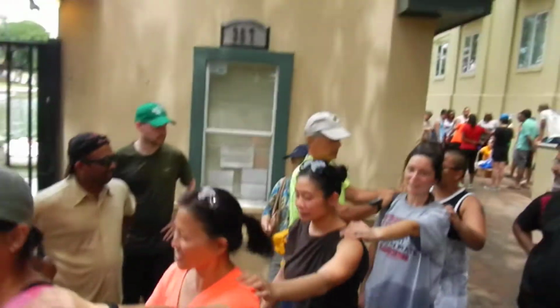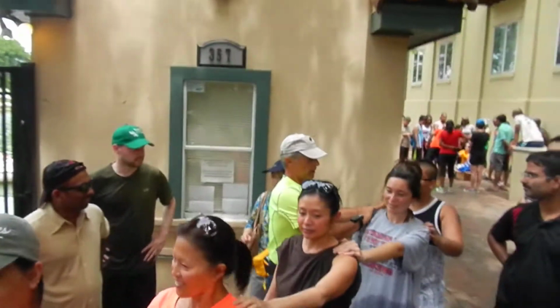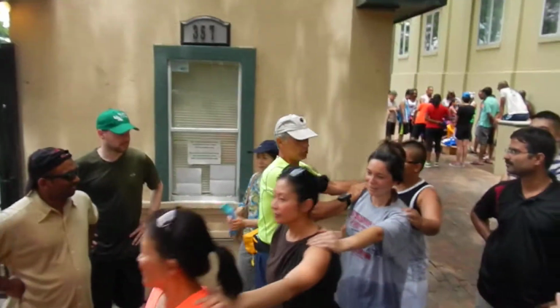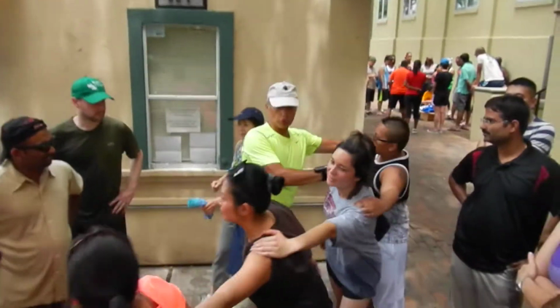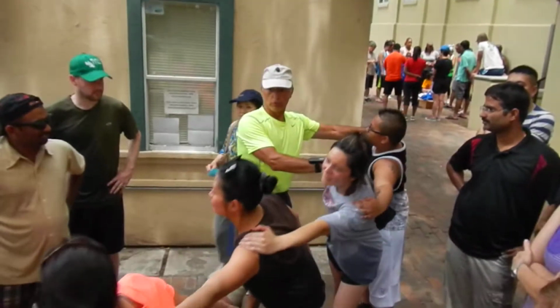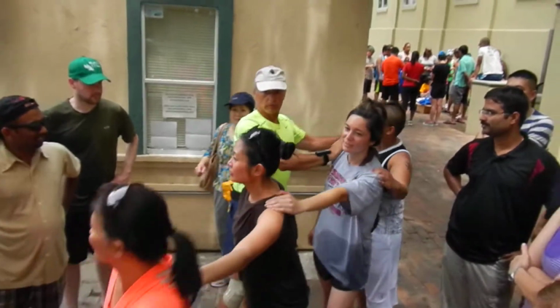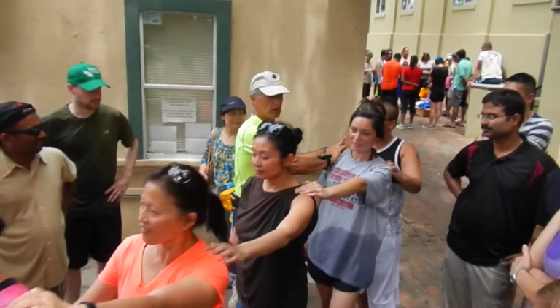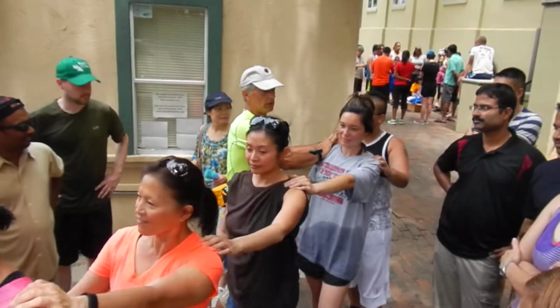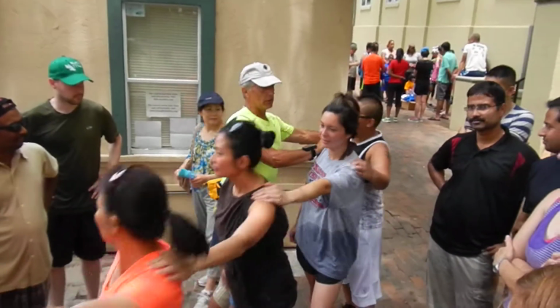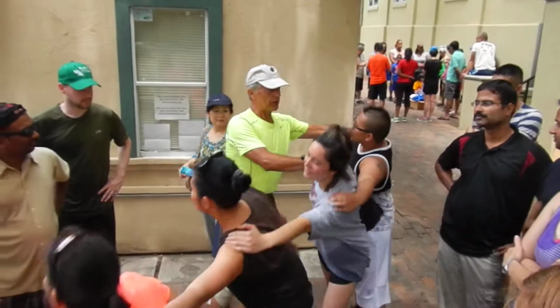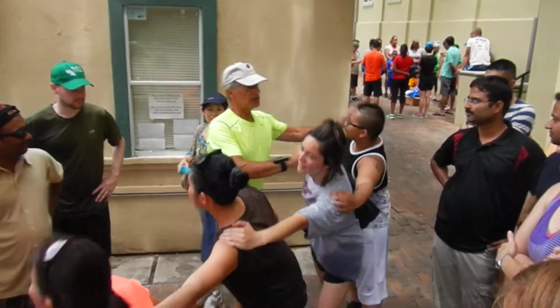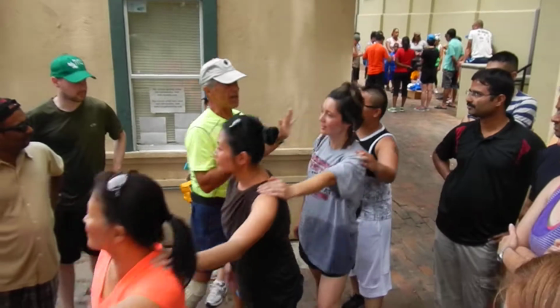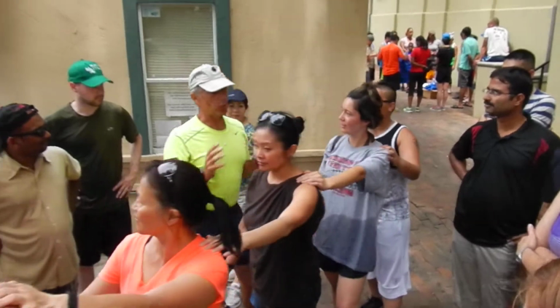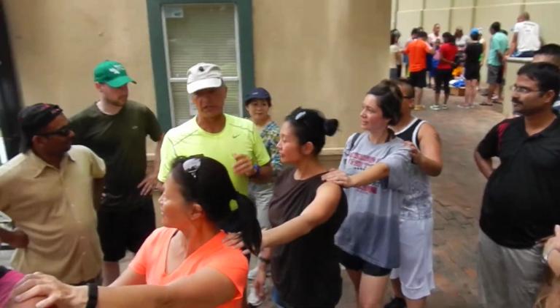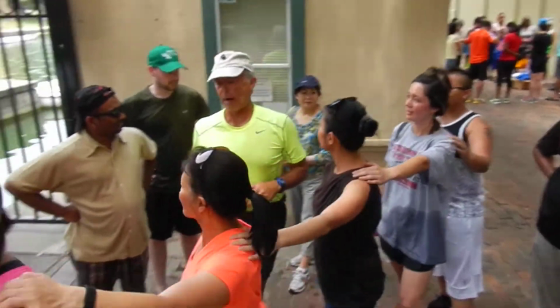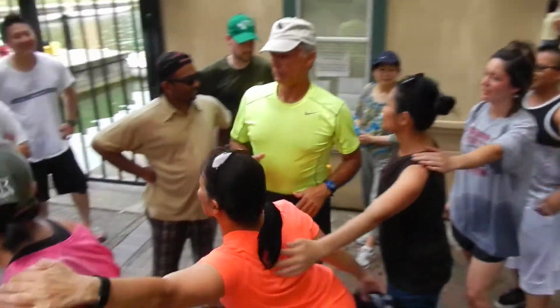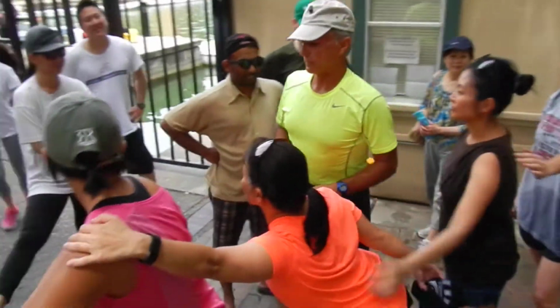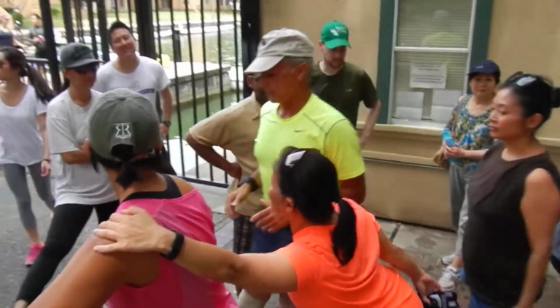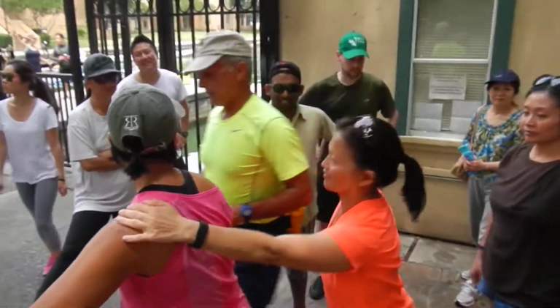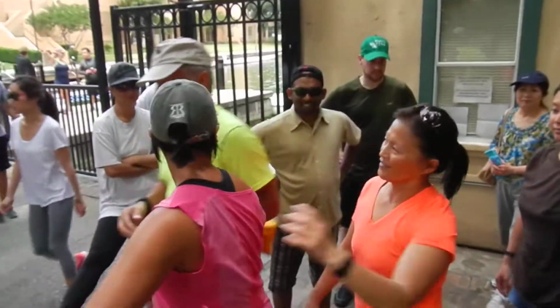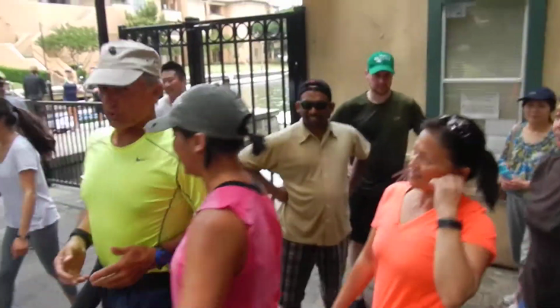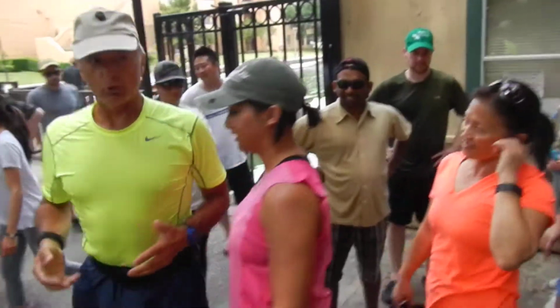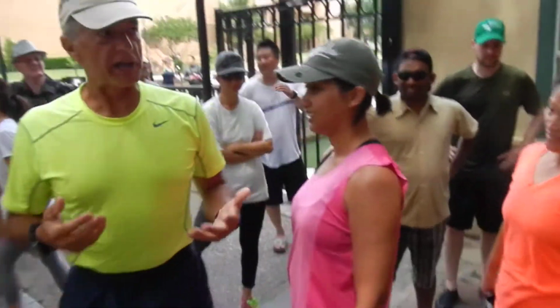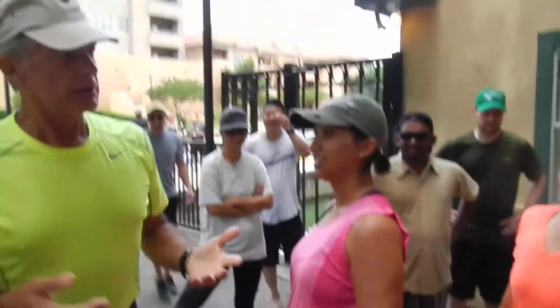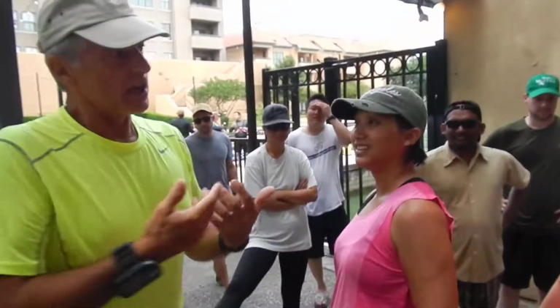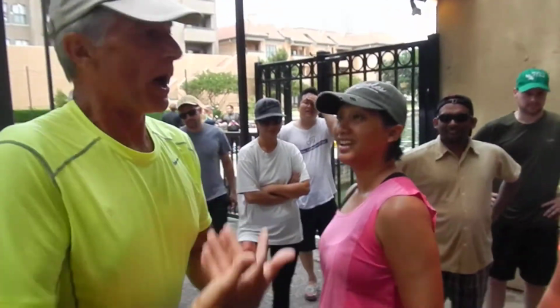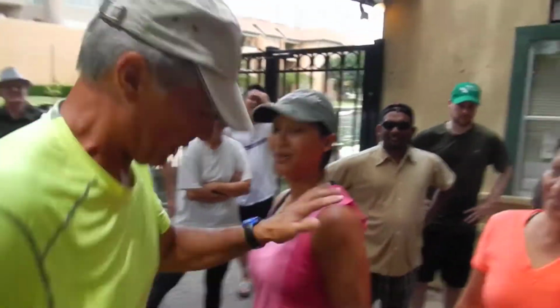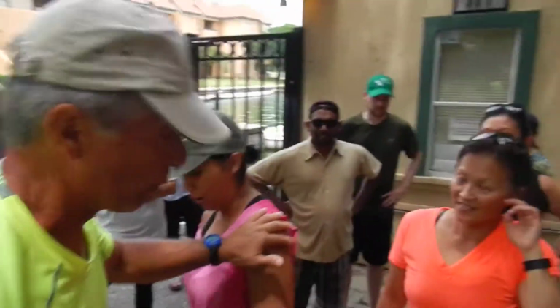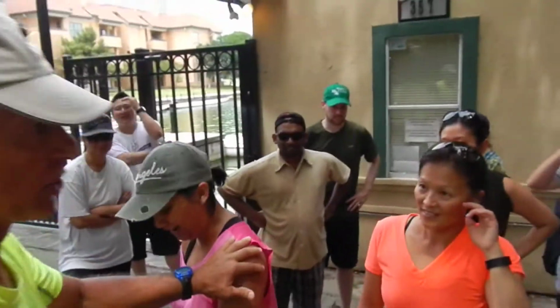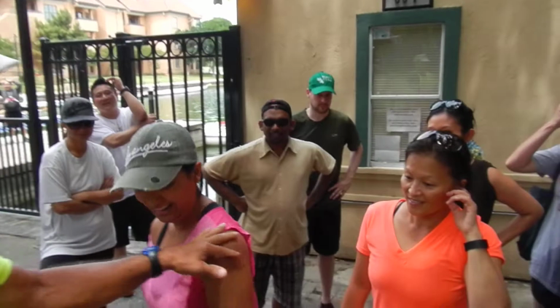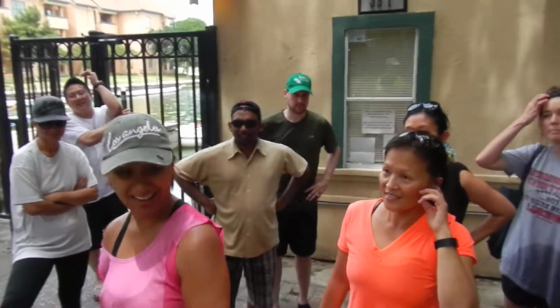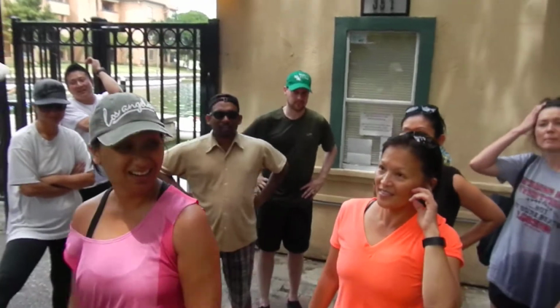One, two, three. See that twist? So that twist is what the stroke is all about.